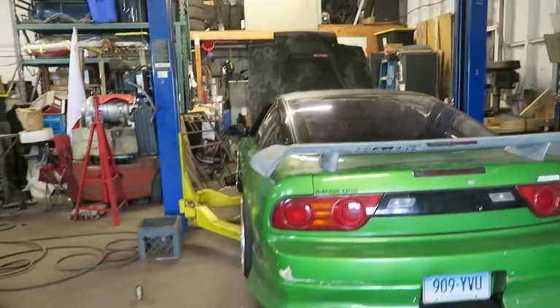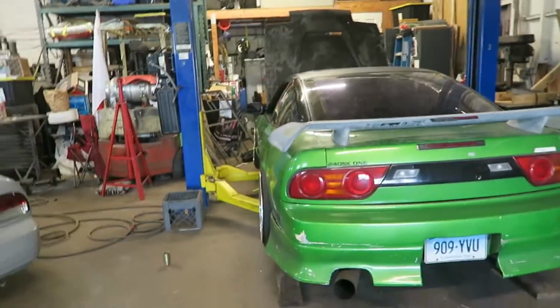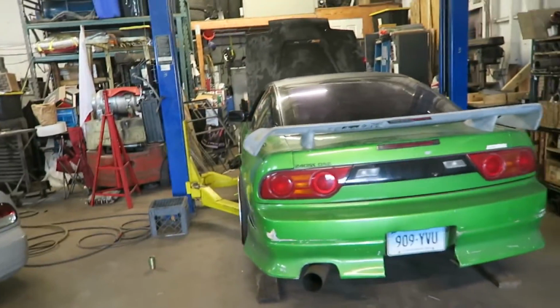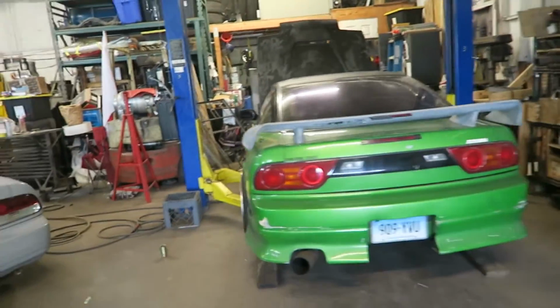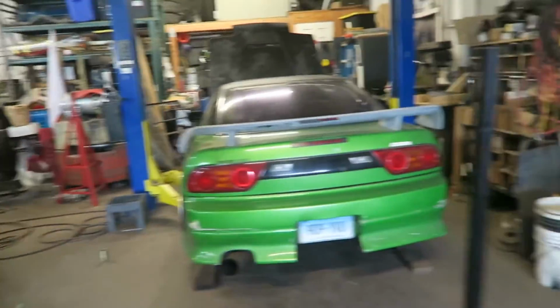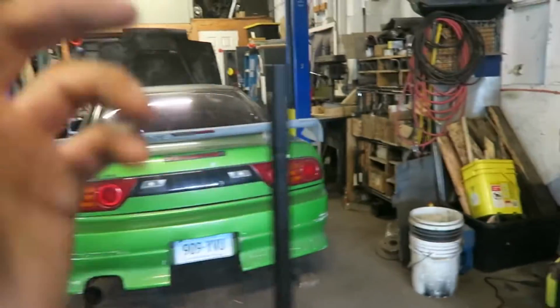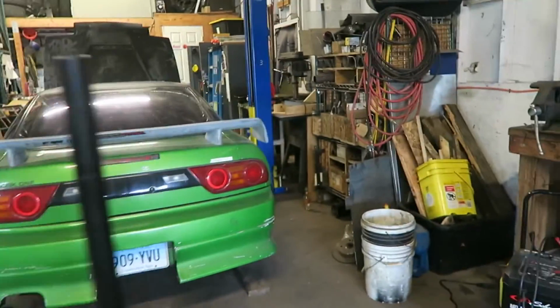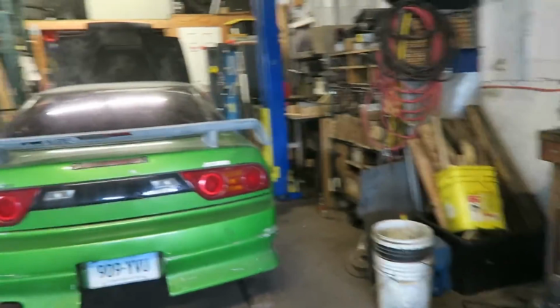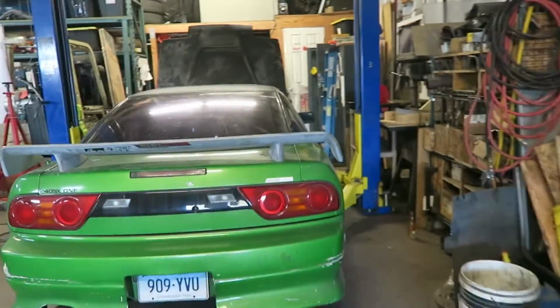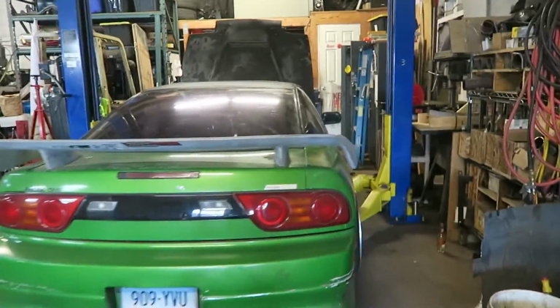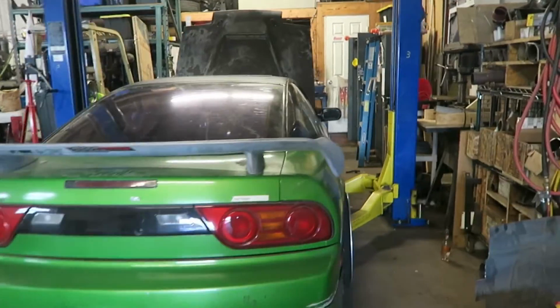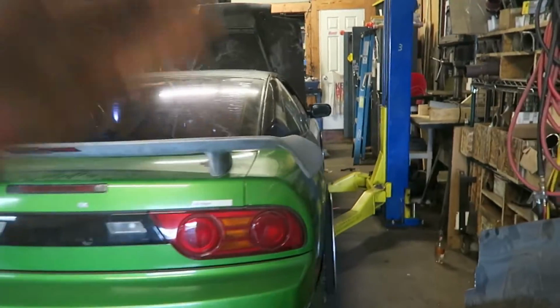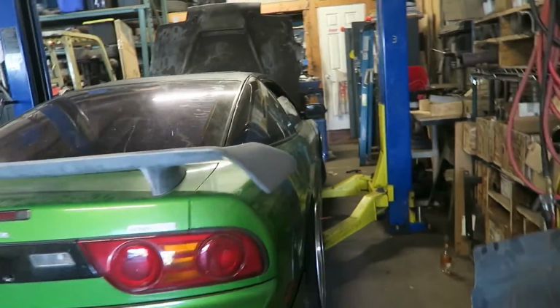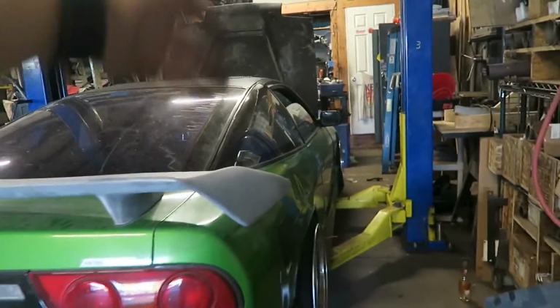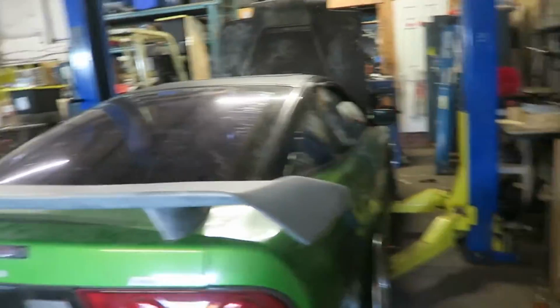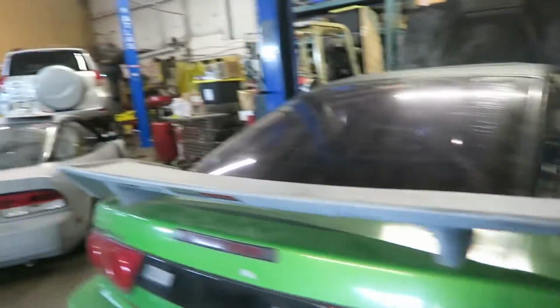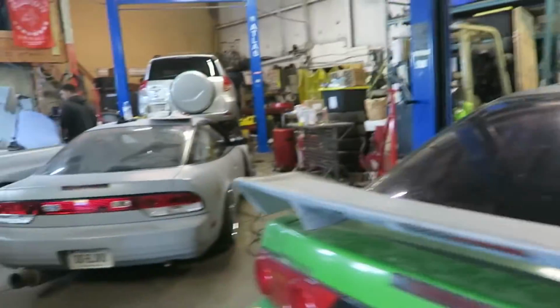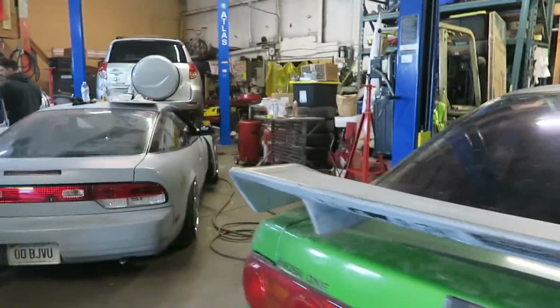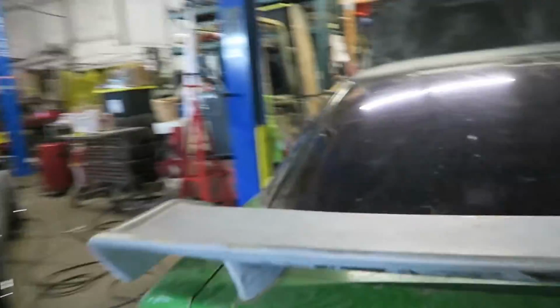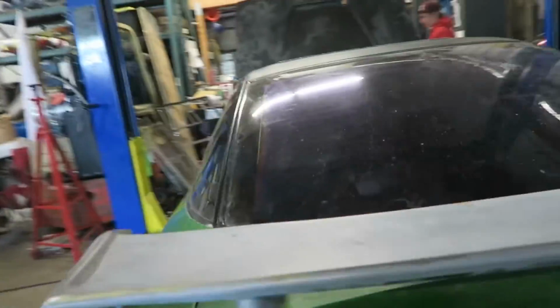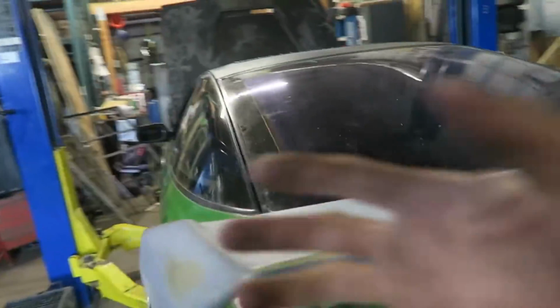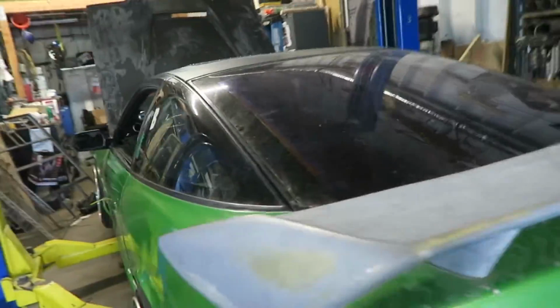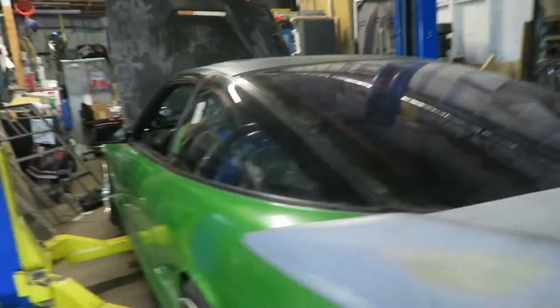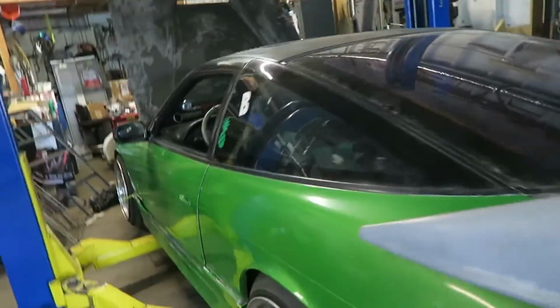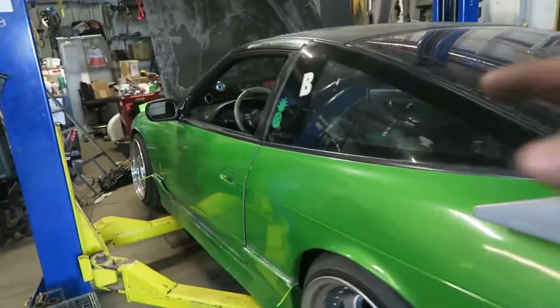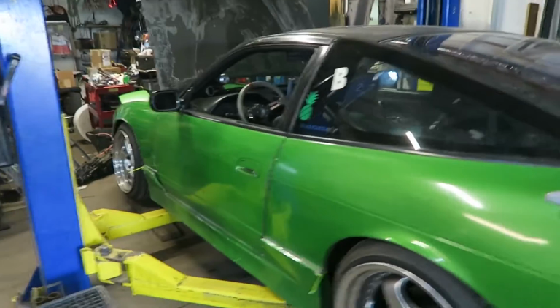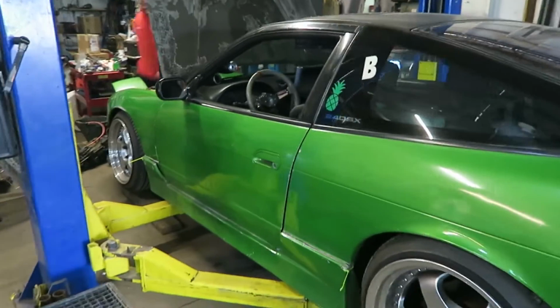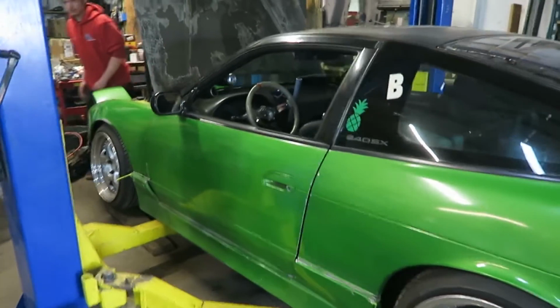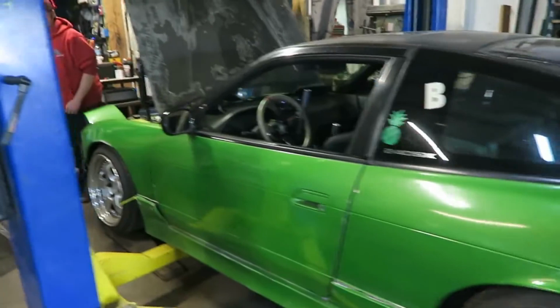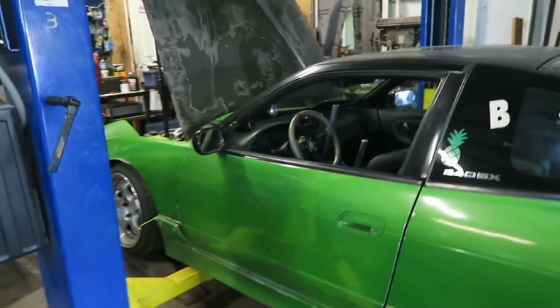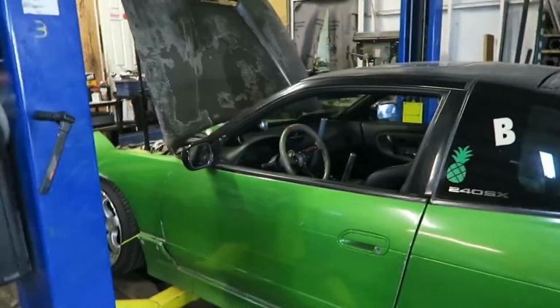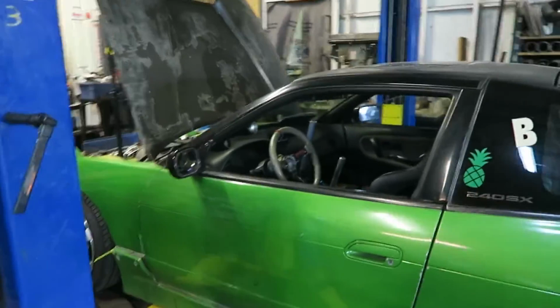I got to swap my transmission because my second gear grinds pretty bad. We're just gonna do that quick, and I got a few other things that don't need to be fixed but if I got the time I'm gonna fix them.